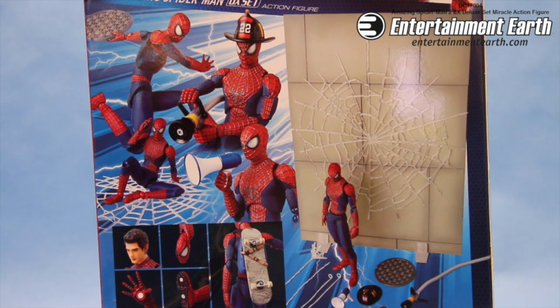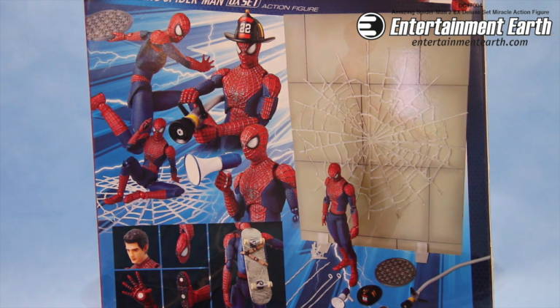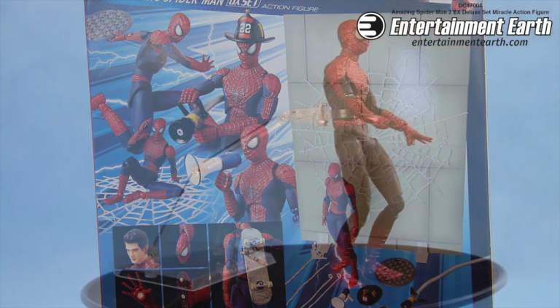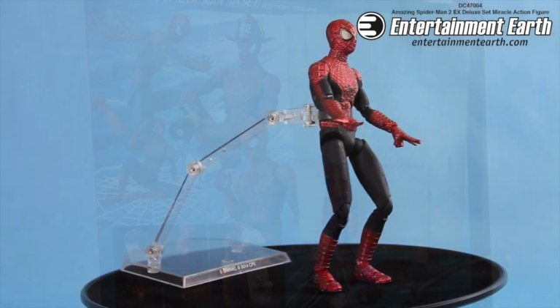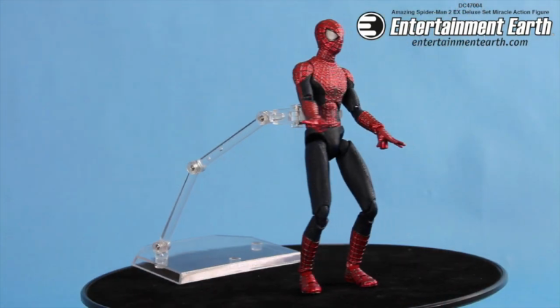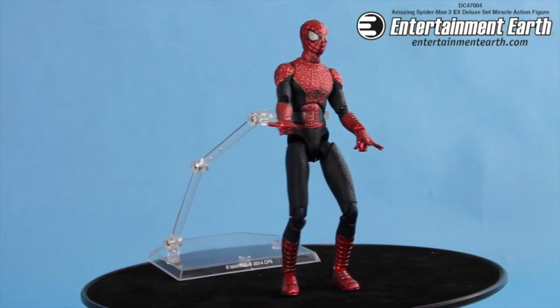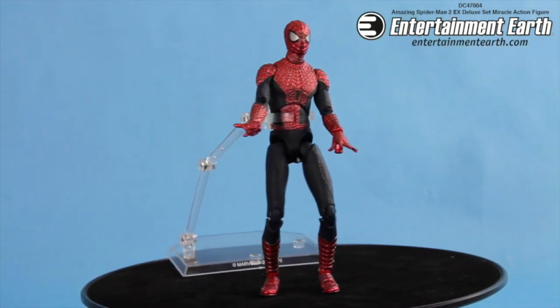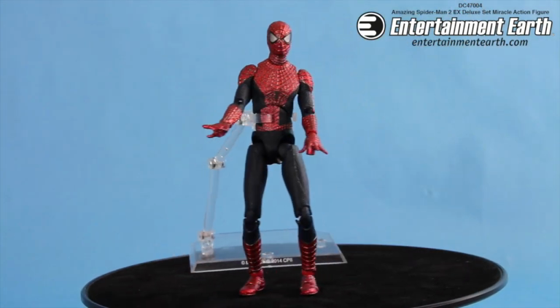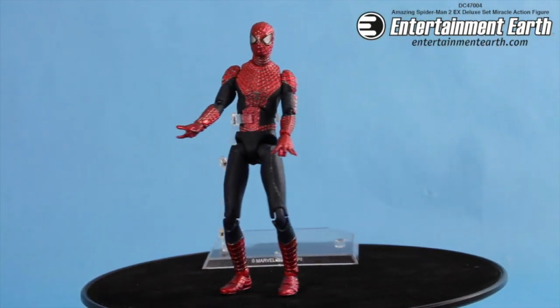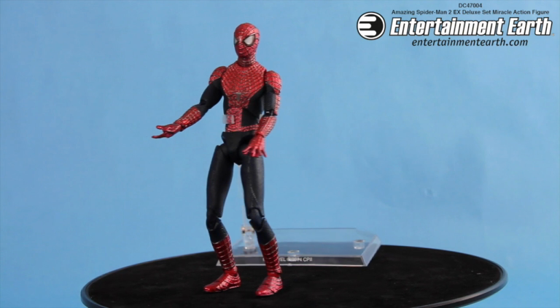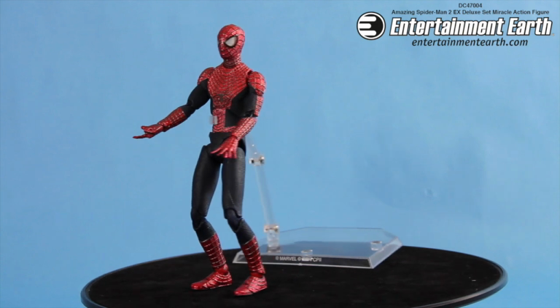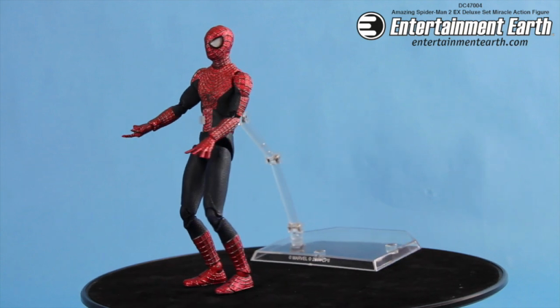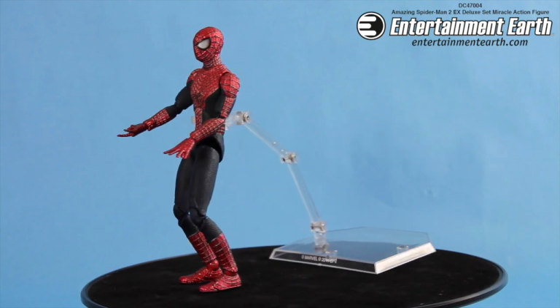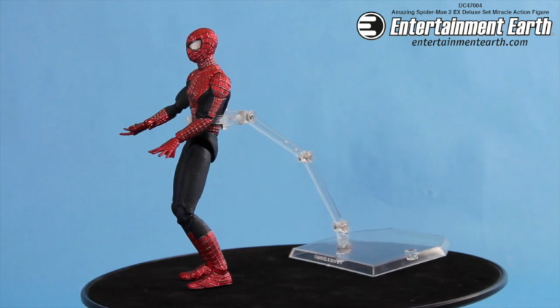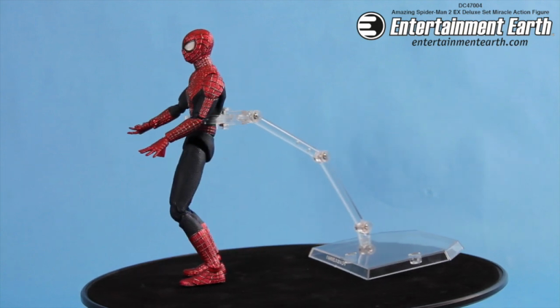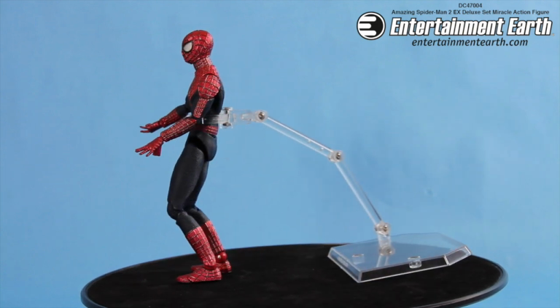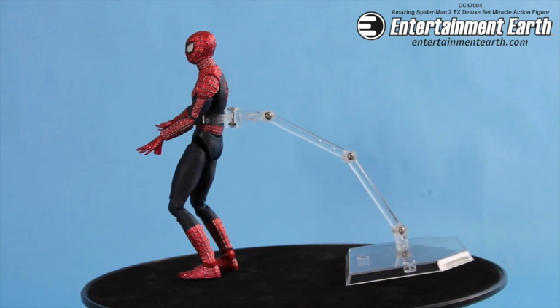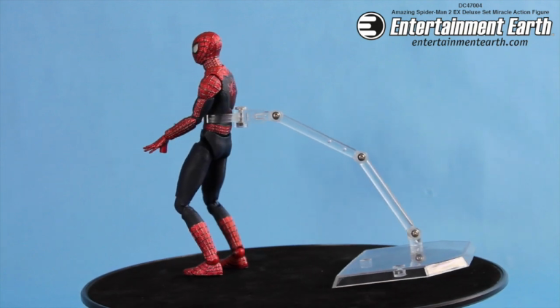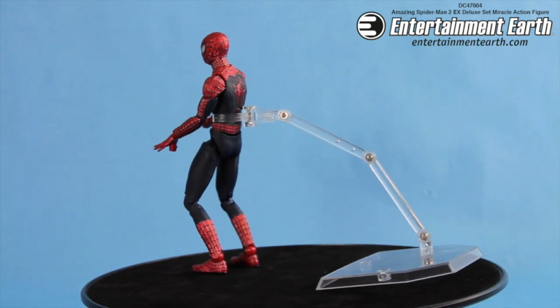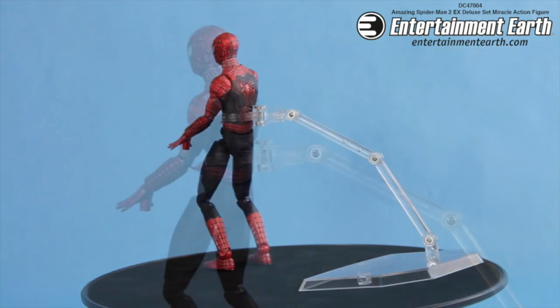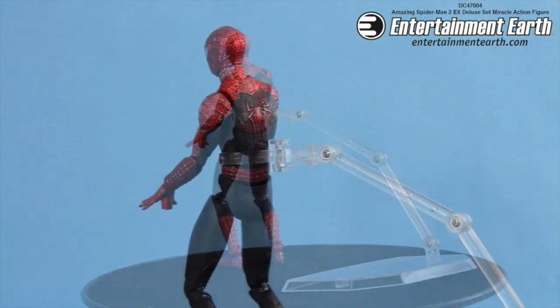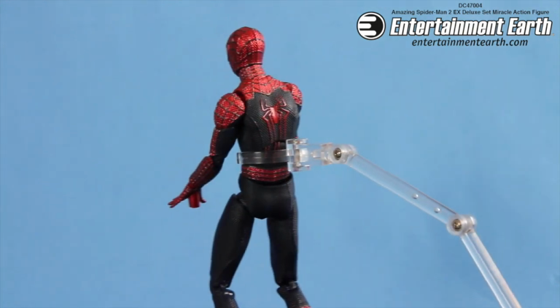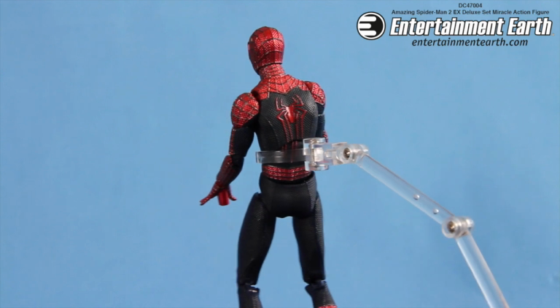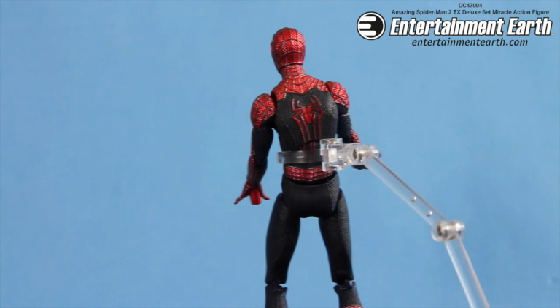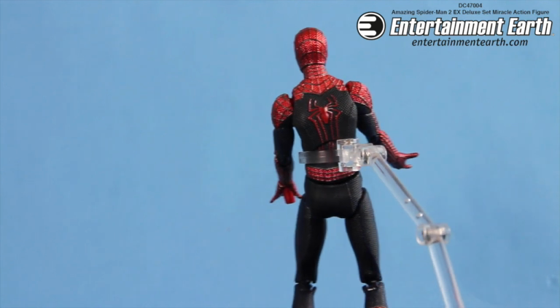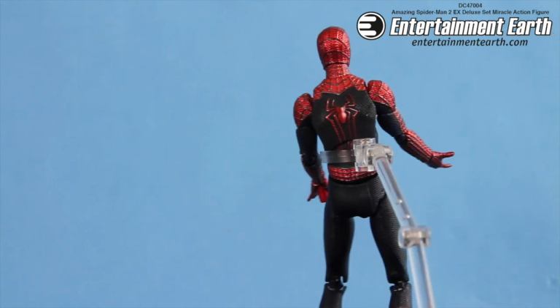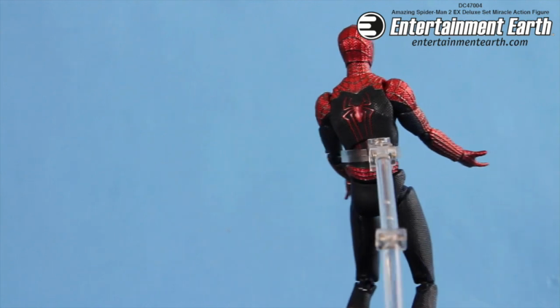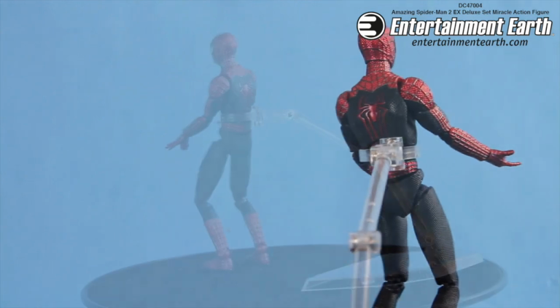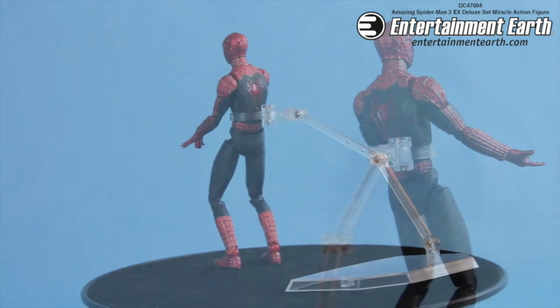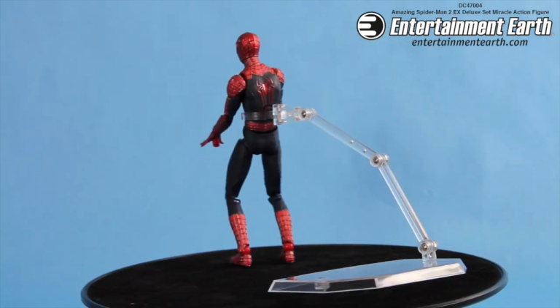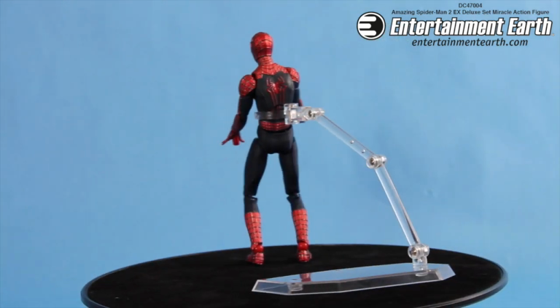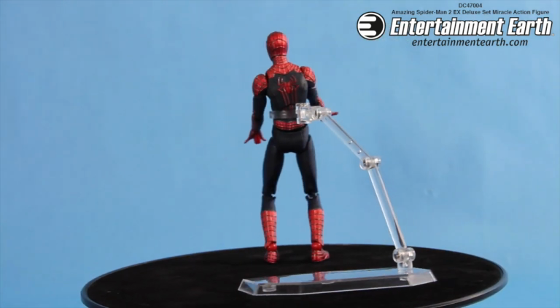This is a highly, highly detailed deluxe action figure. It does come with a stand so you can do crazy Spider-Man jumps and whatnot, but it also comes with a really cool feature which I'll show you in just a few moments.